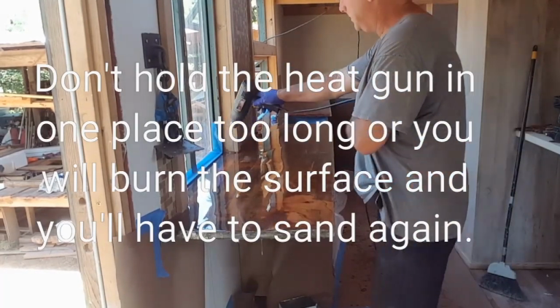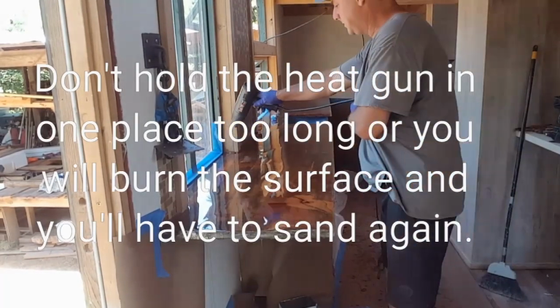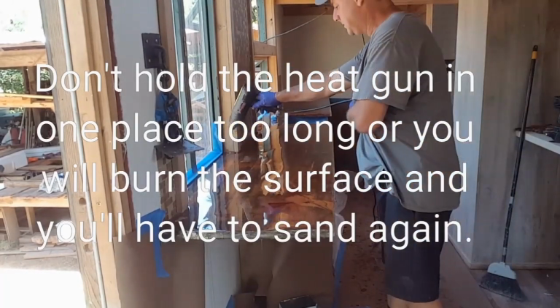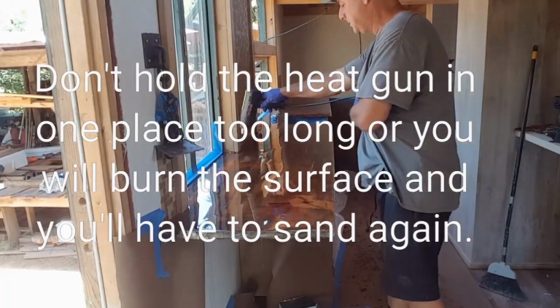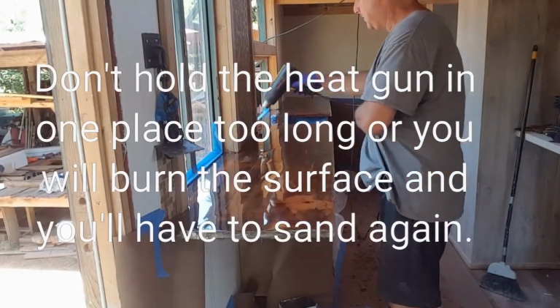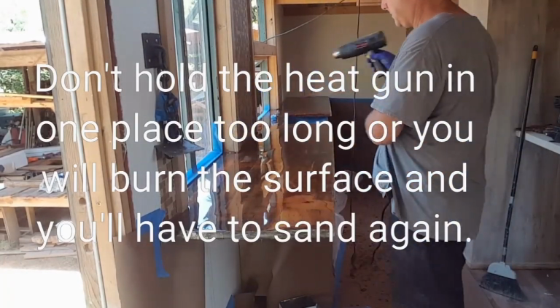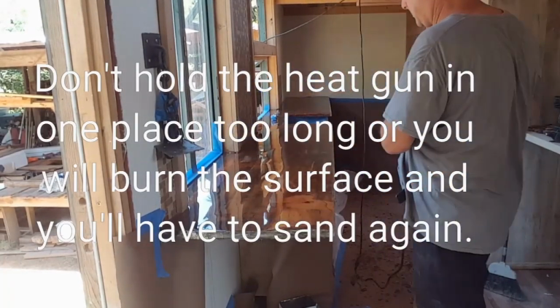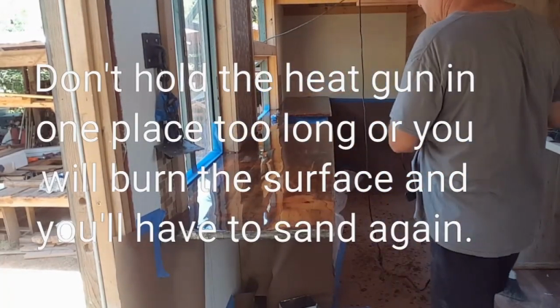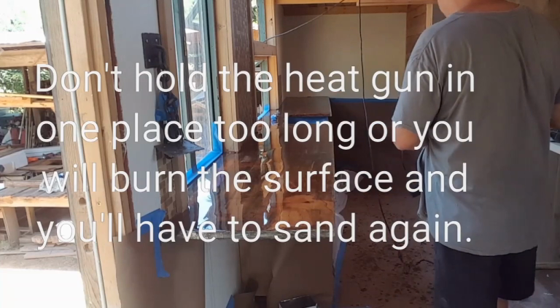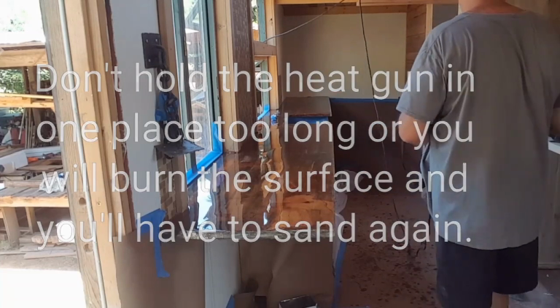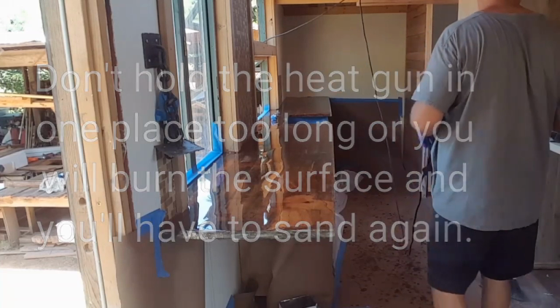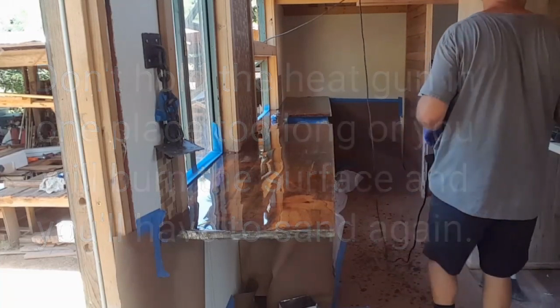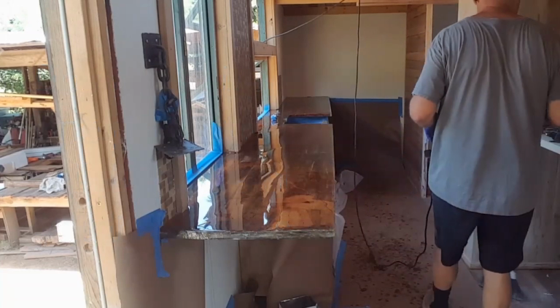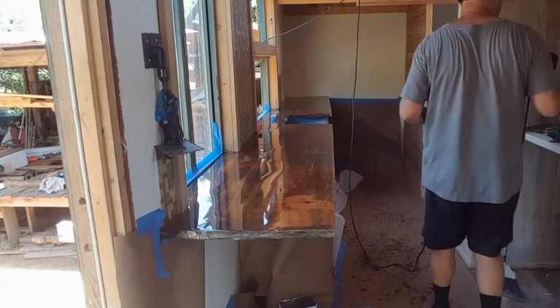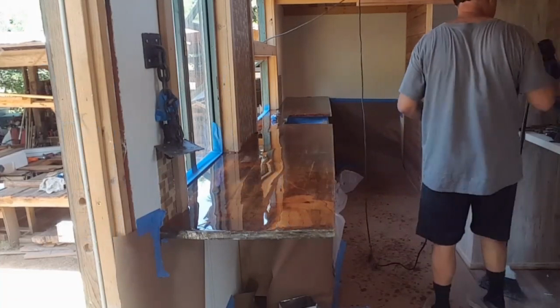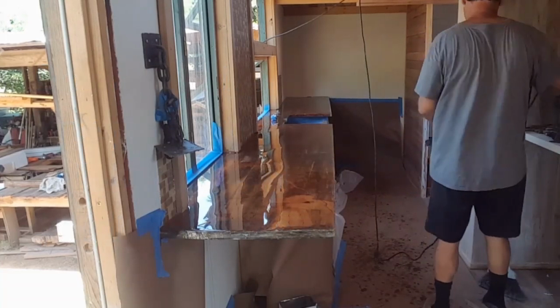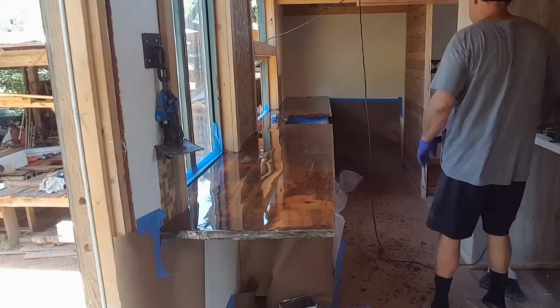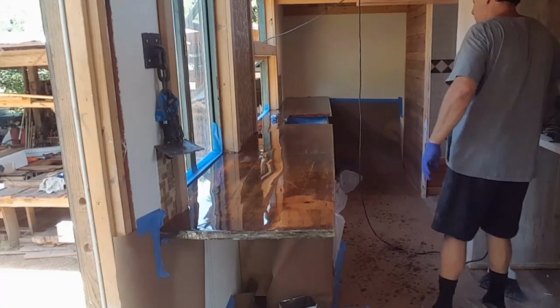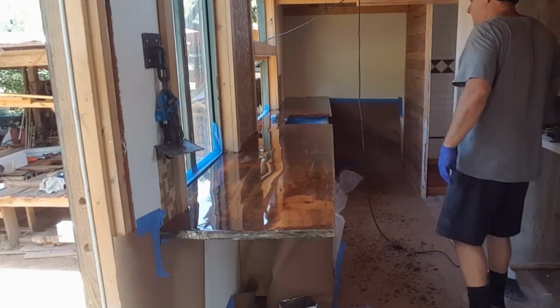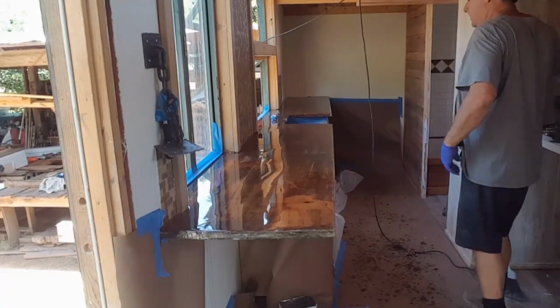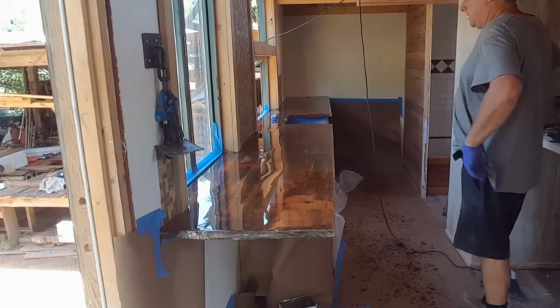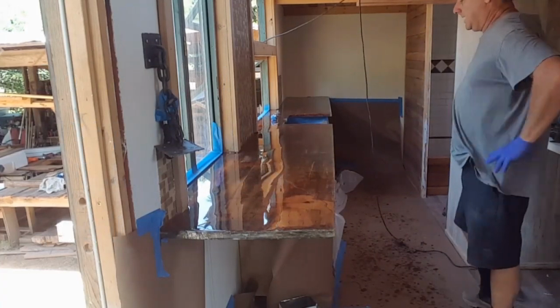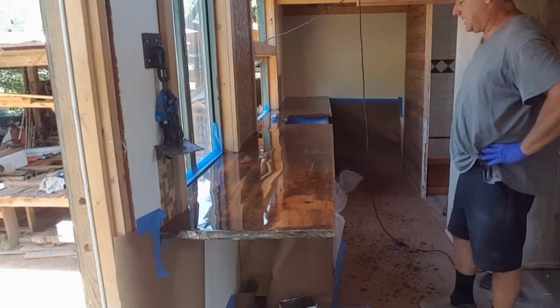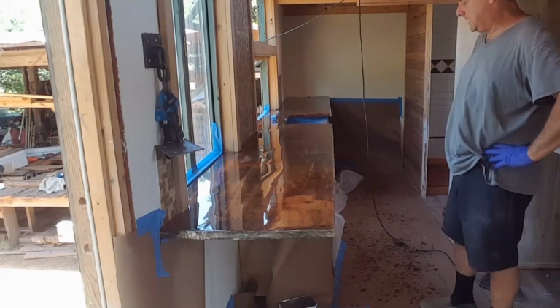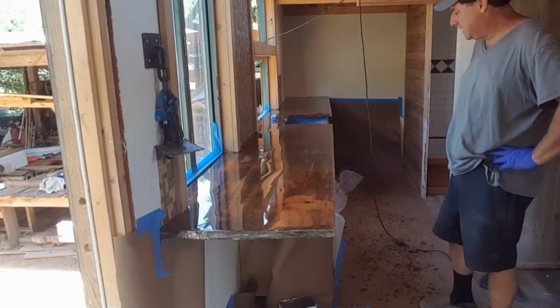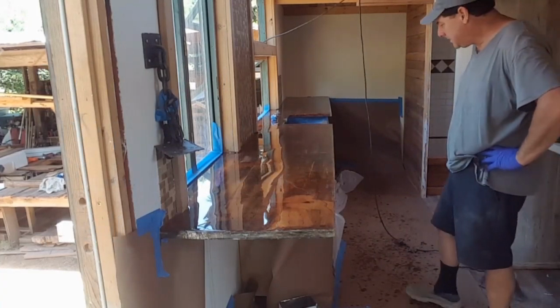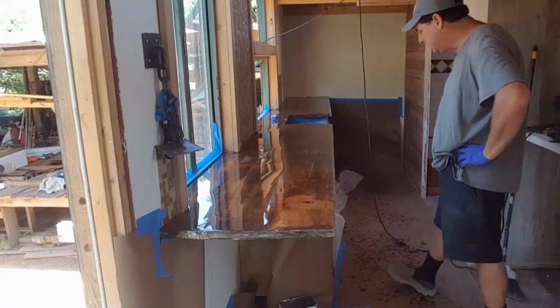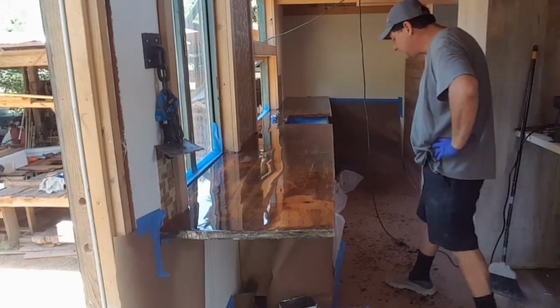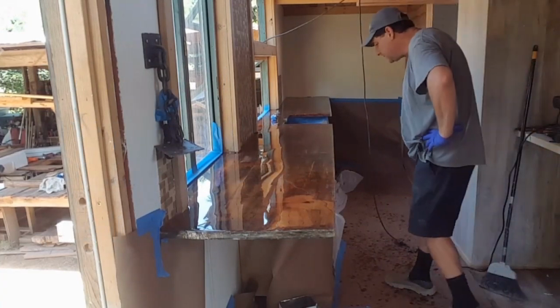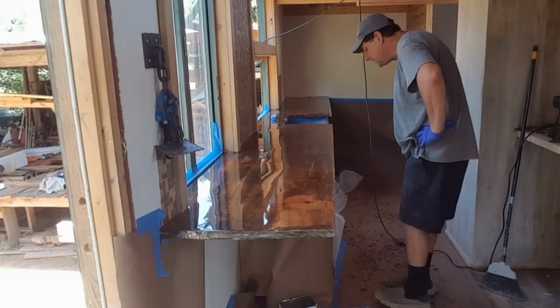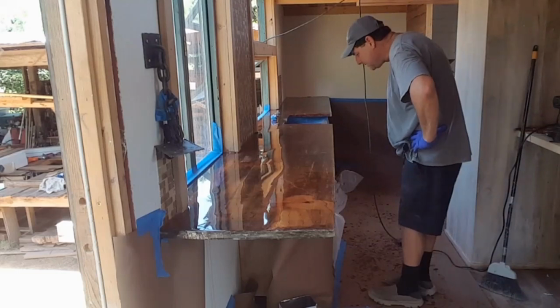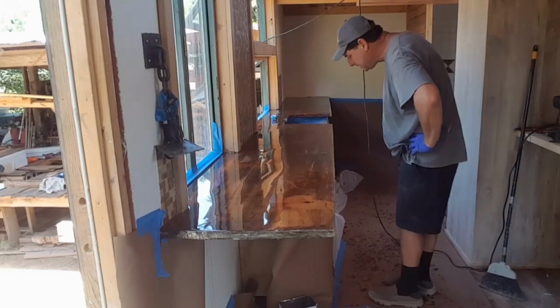Don't forget to go around the edges. It's looking good — first pour is looking great. I'm happy with it.